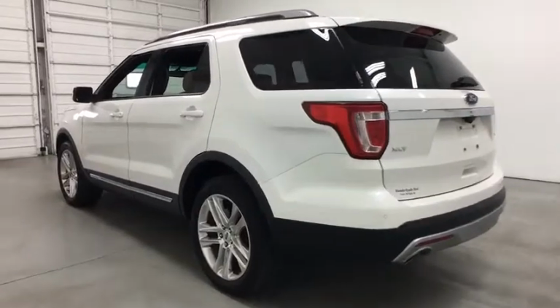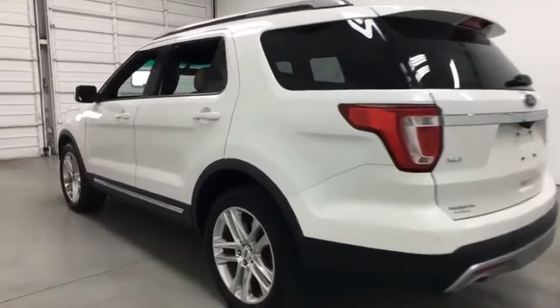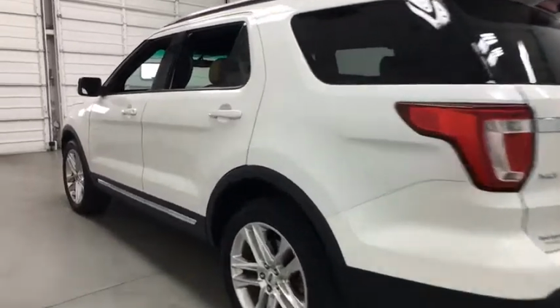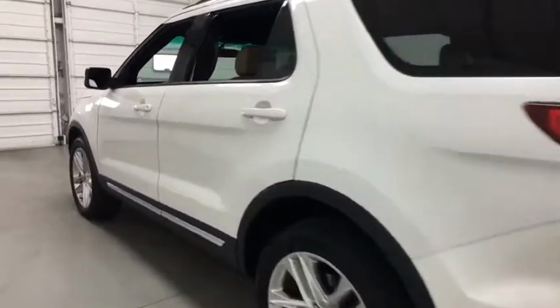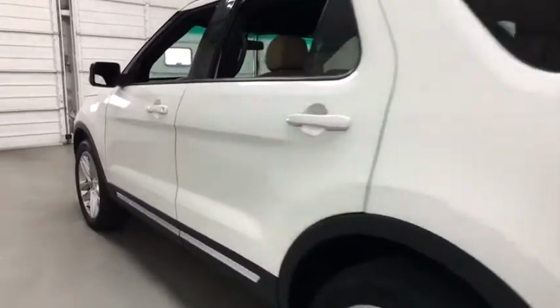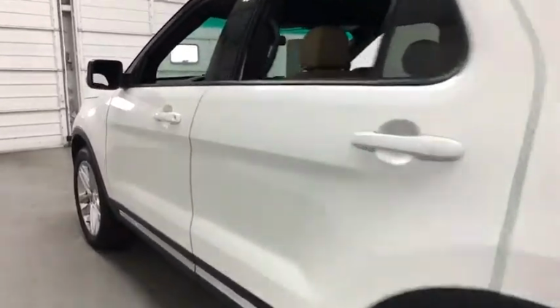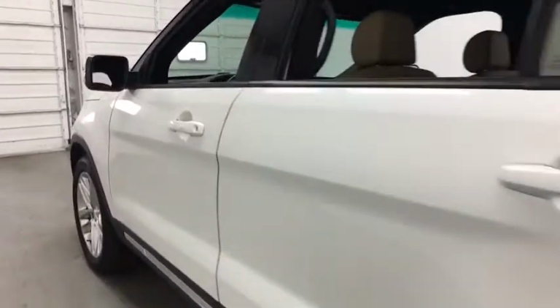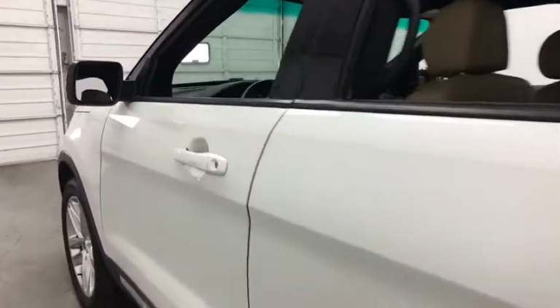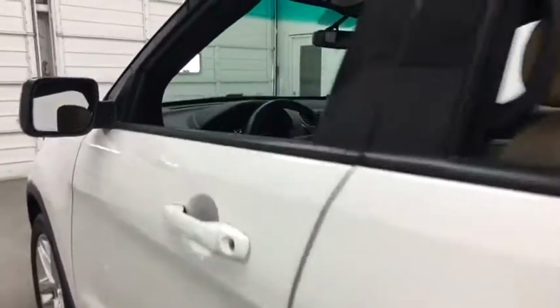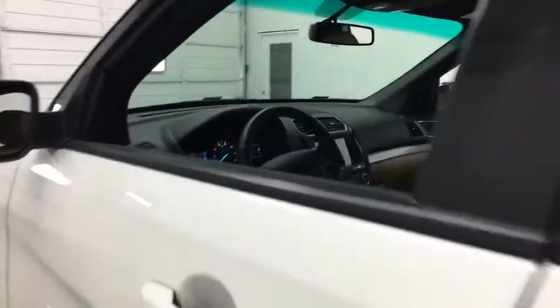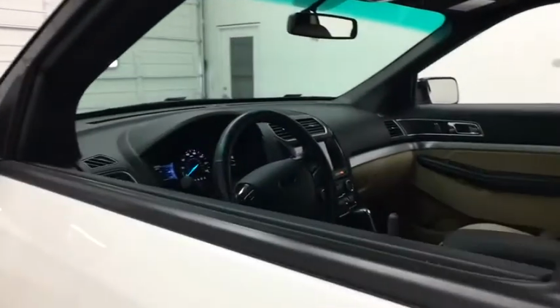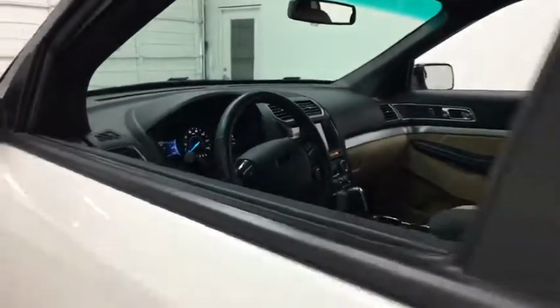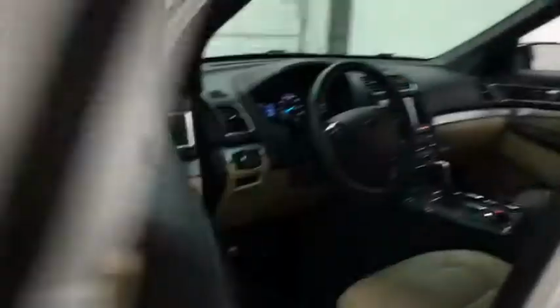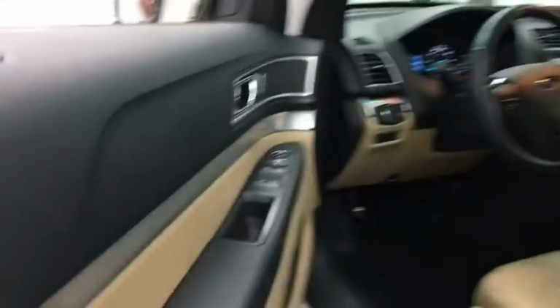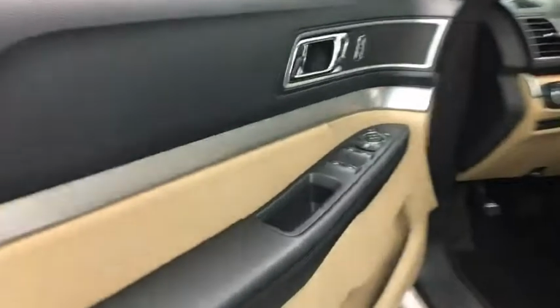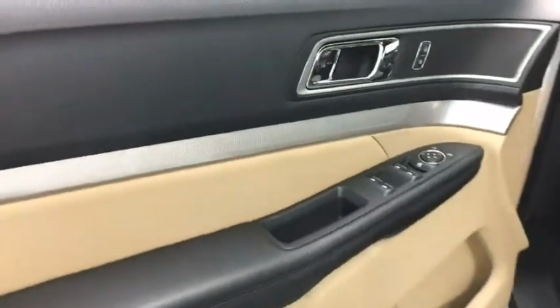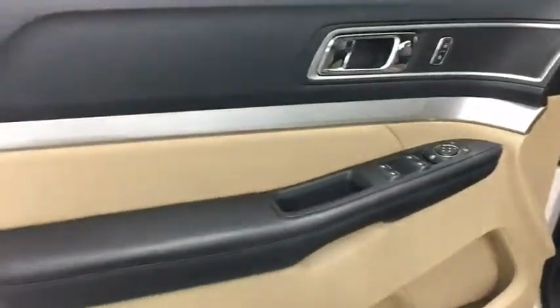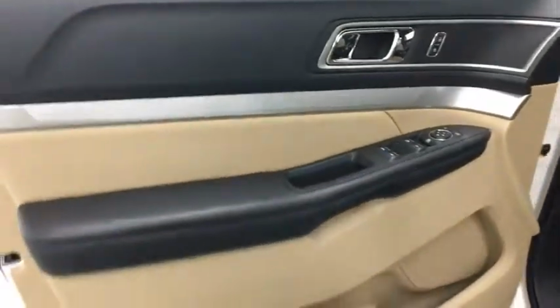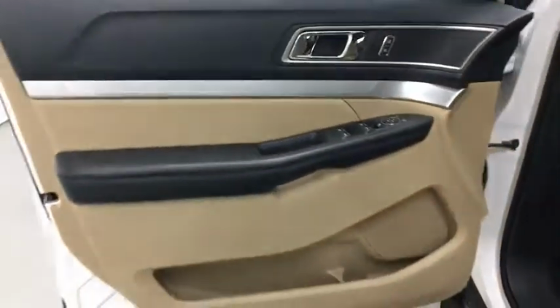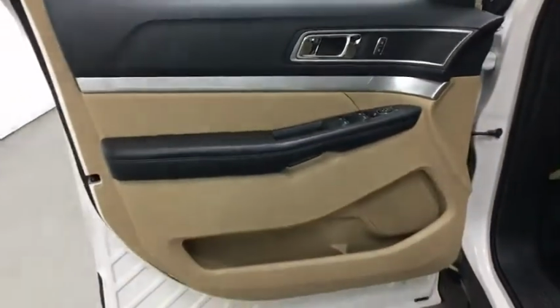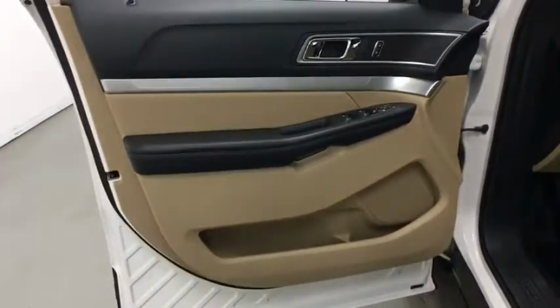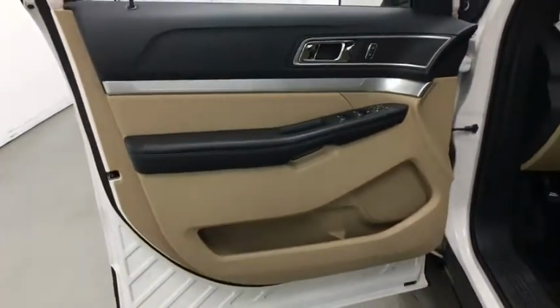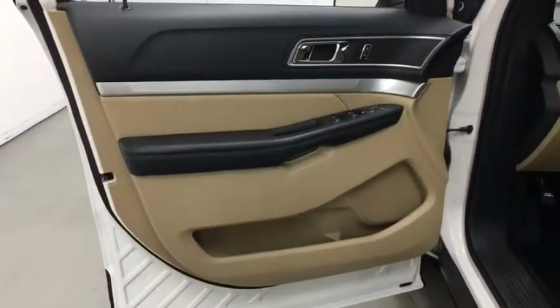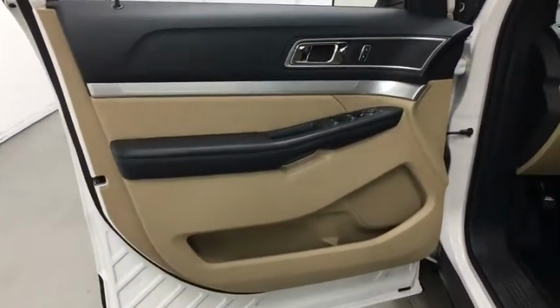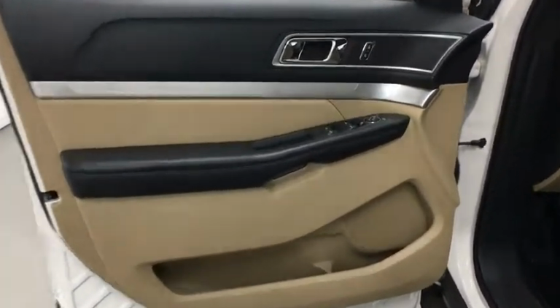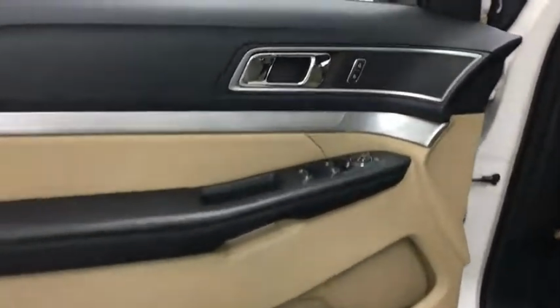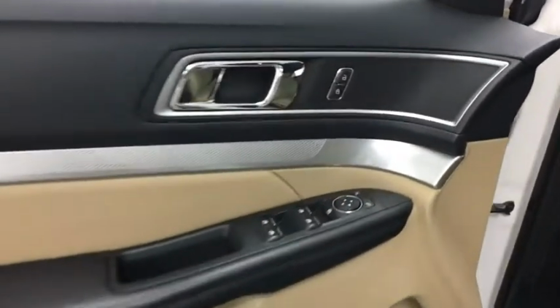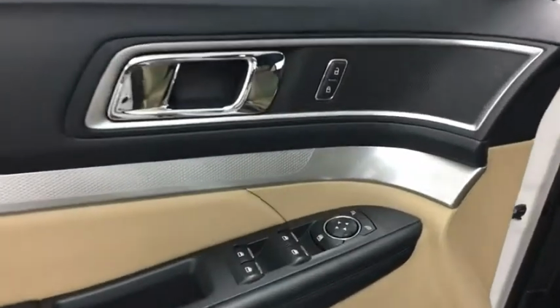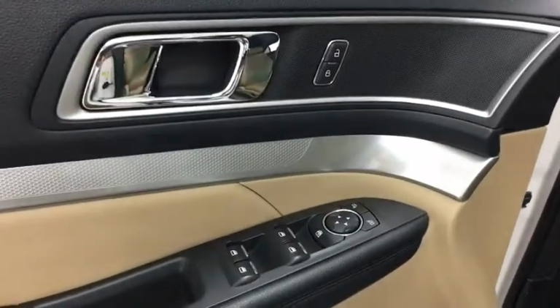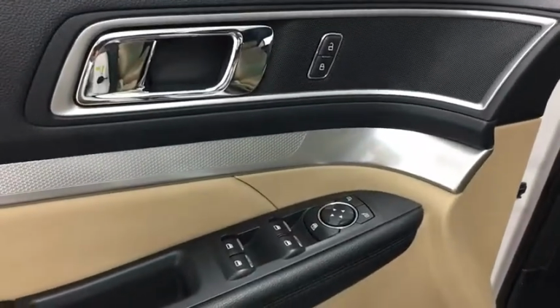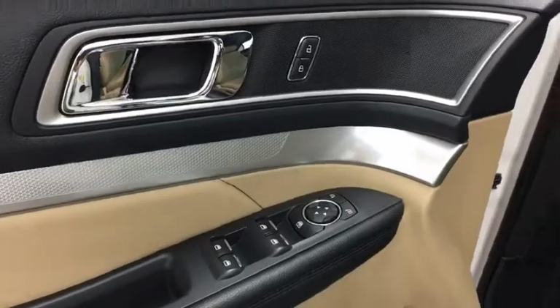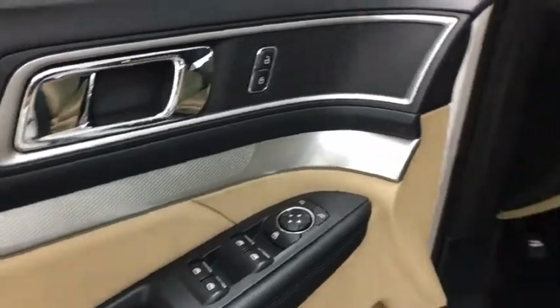Adjustable steering wheel, aluminum wheels, keyless start, four-wheel disc brakes, cruise control, four-wheel drive, floor mats, AM FM stereo radio, rear defrost.